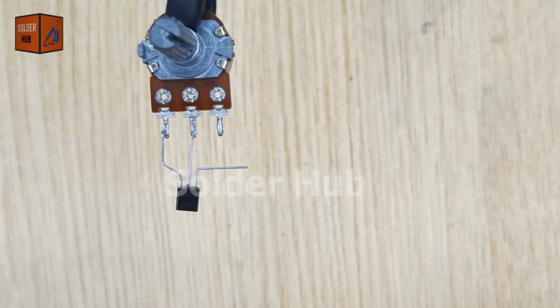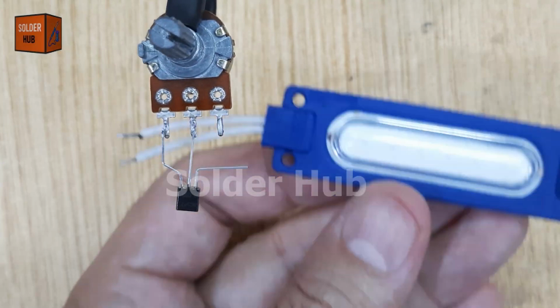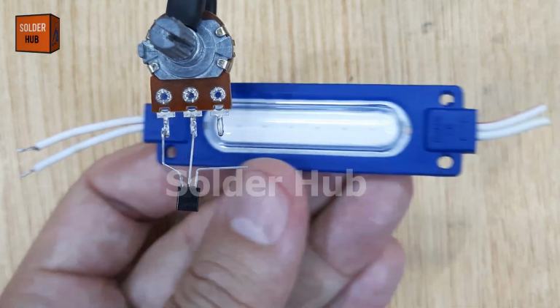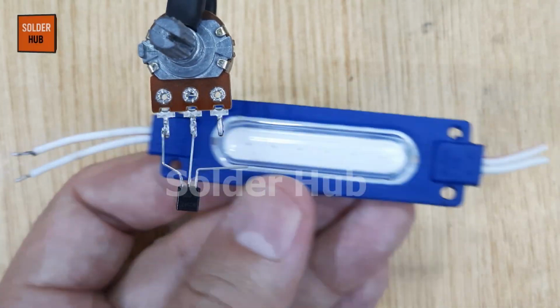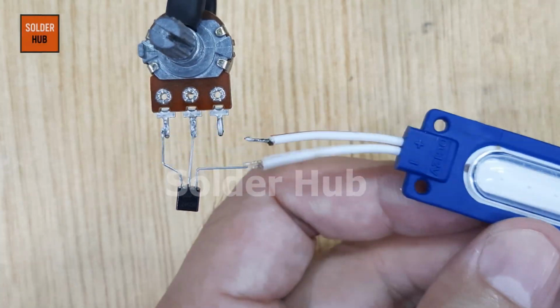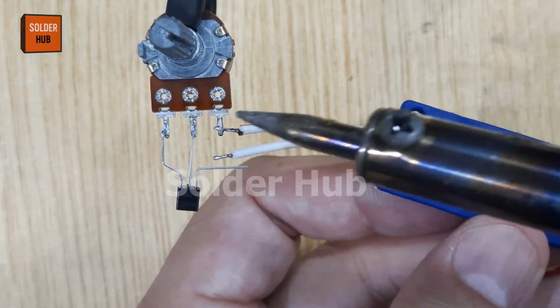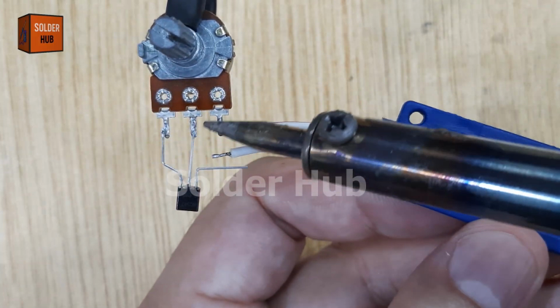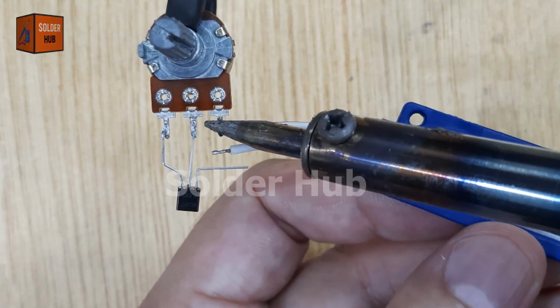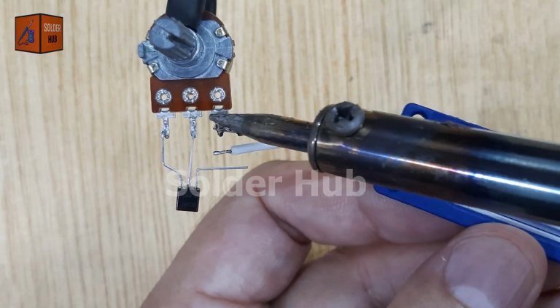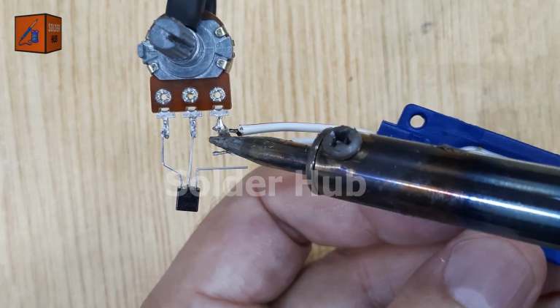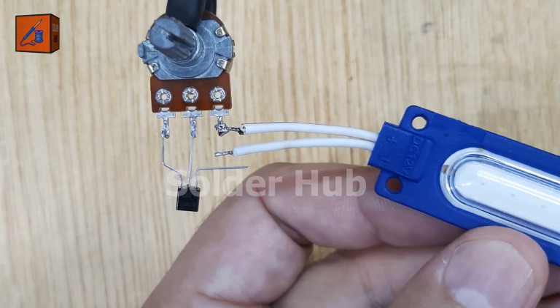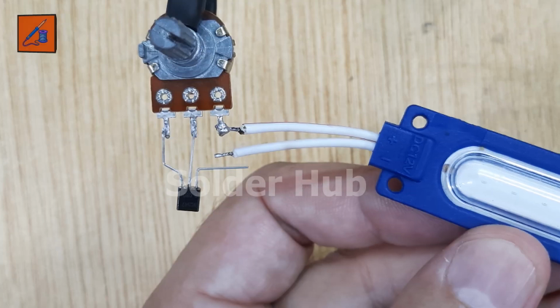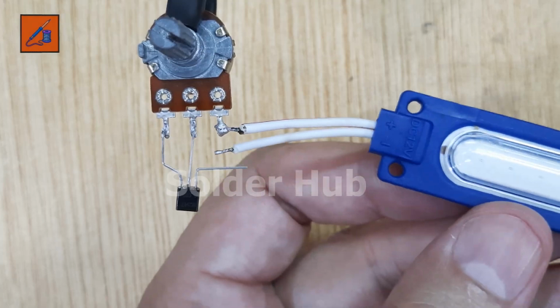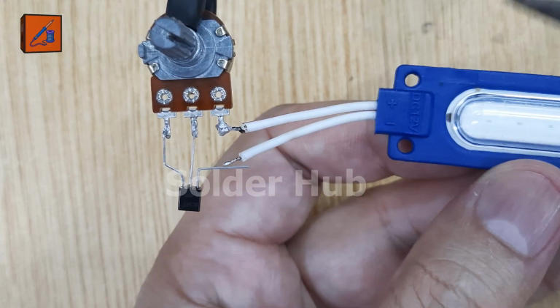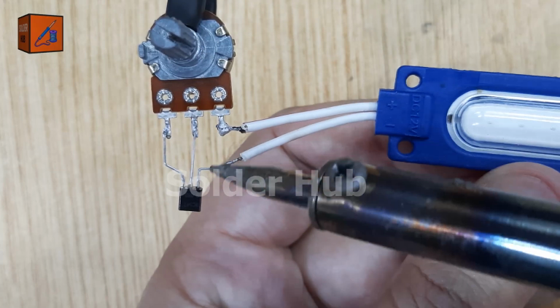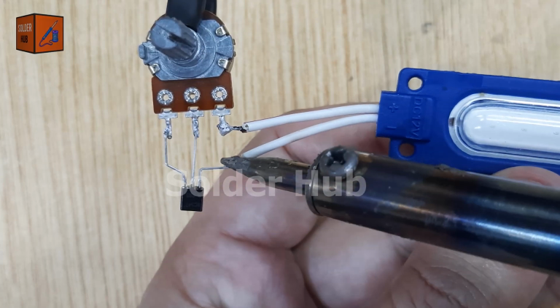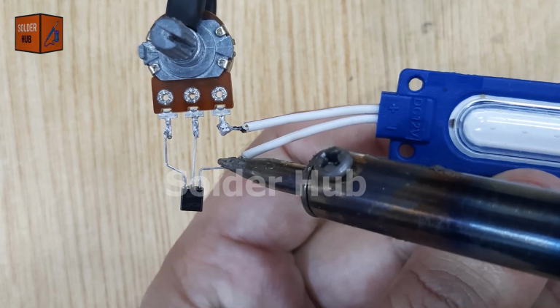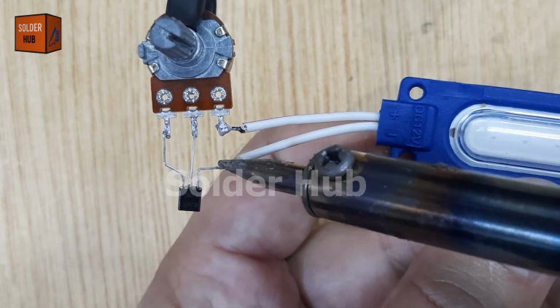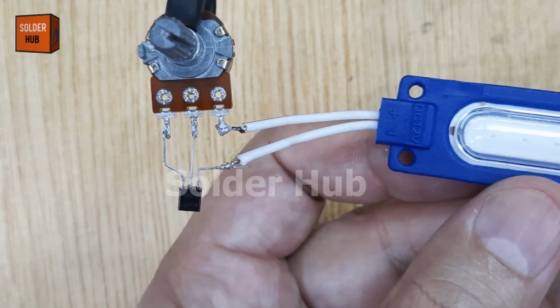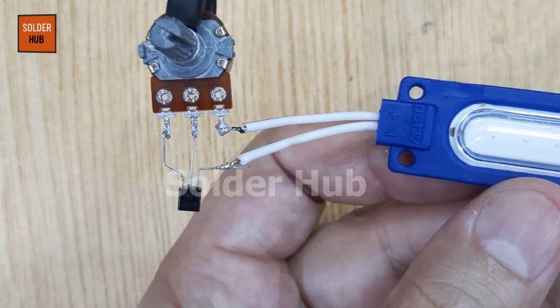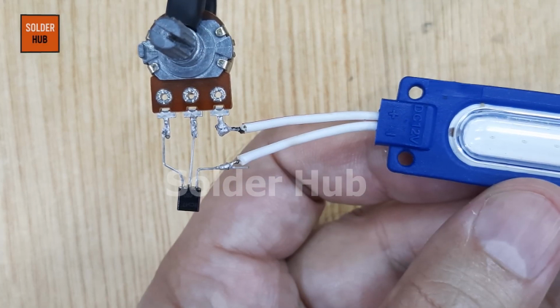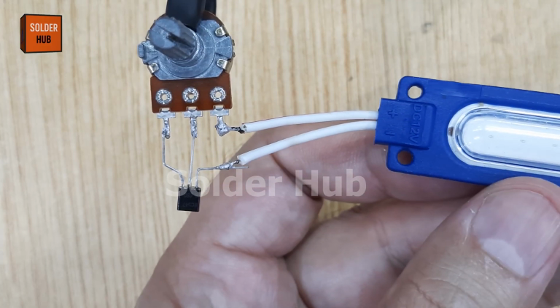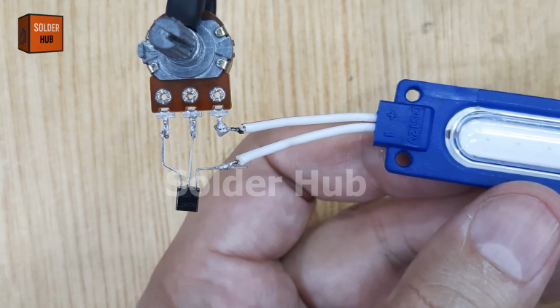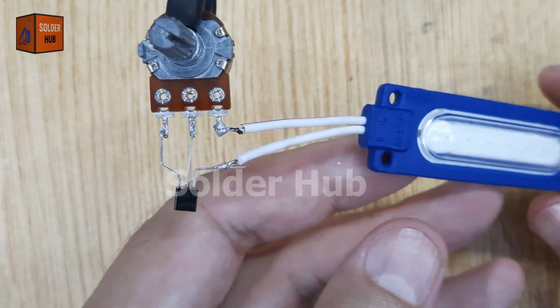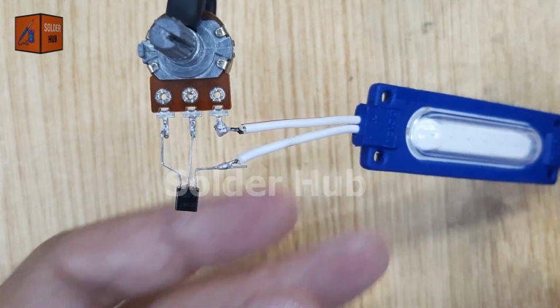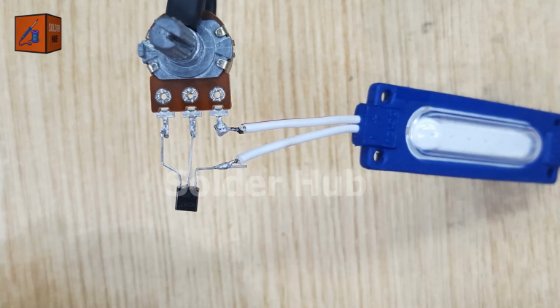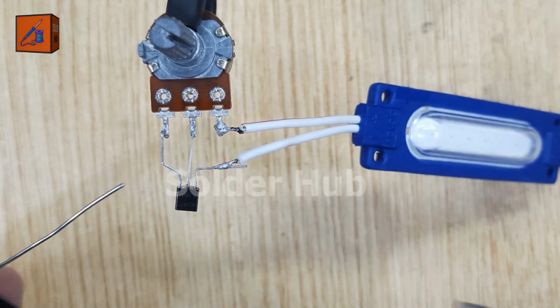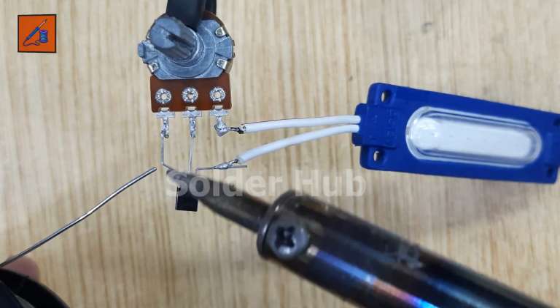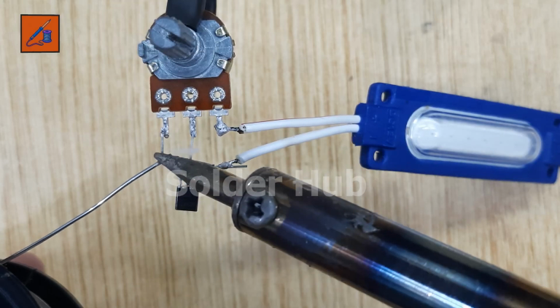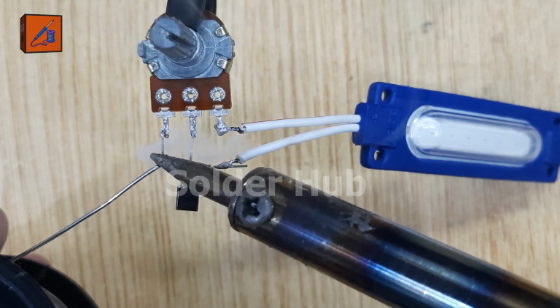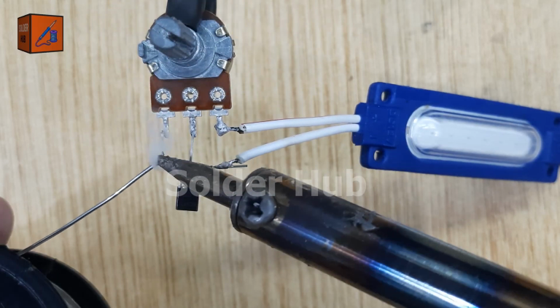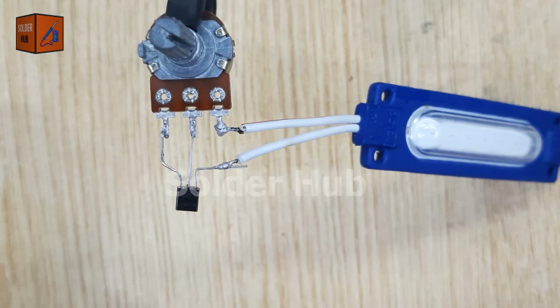For the light source, I'm using a 12 volt LED. I'll solder the positive pin of the LED to the ground pin of the potentiometer, and the negative pin of the LED to the collector pin of the transistor.